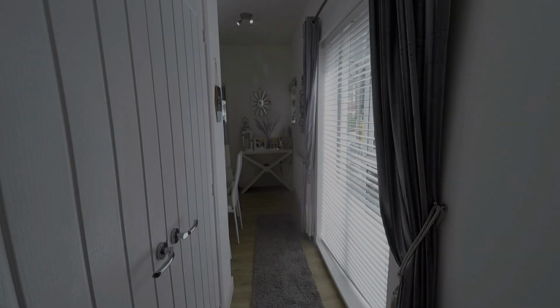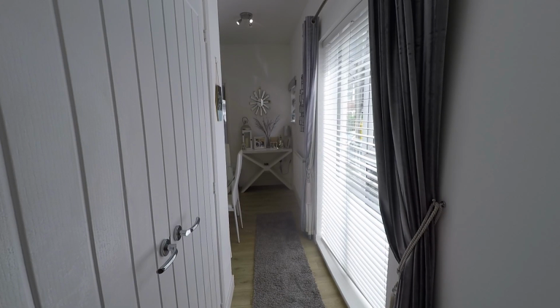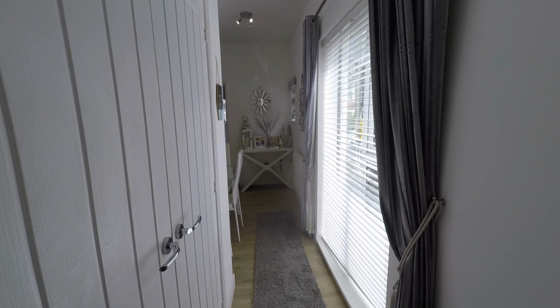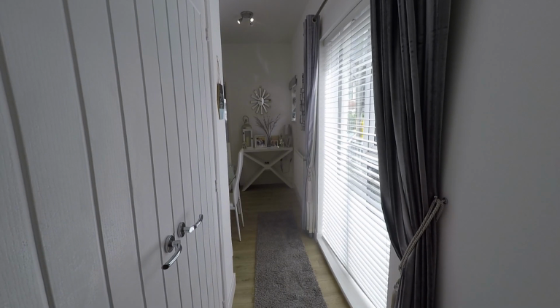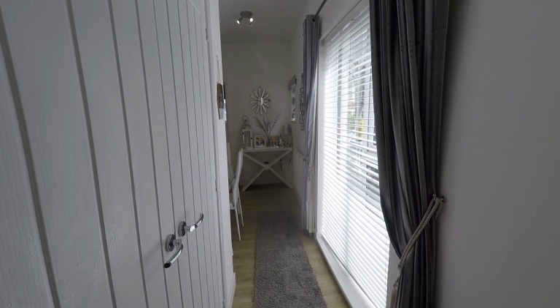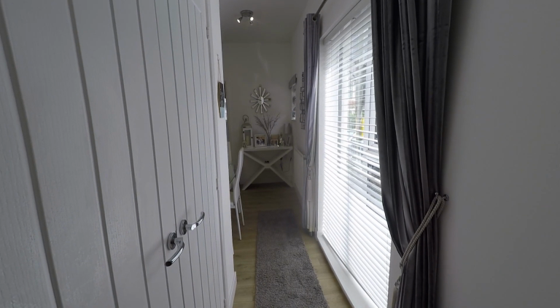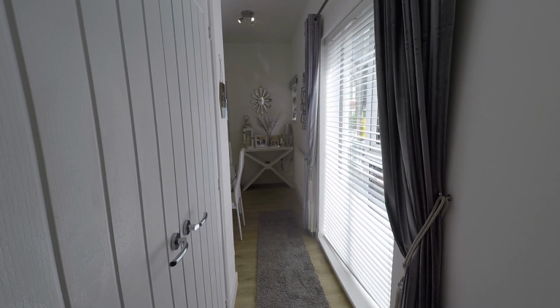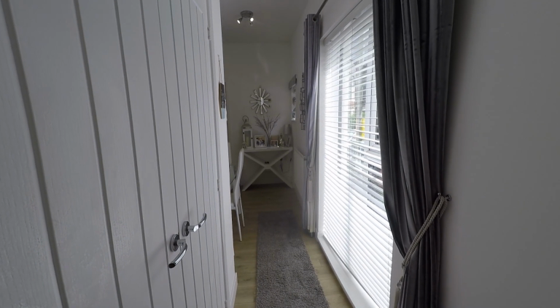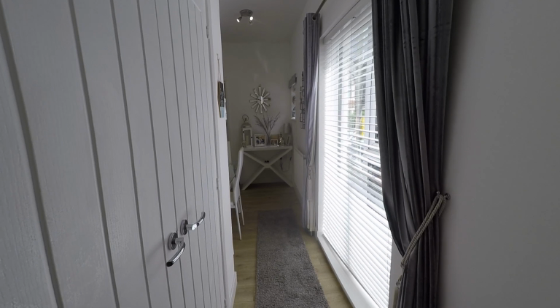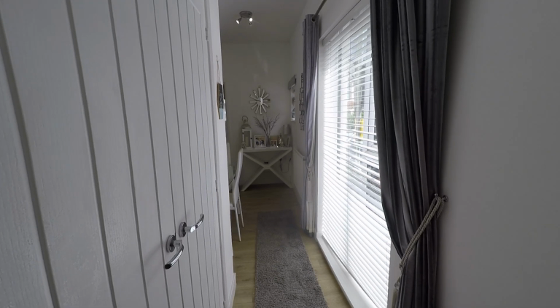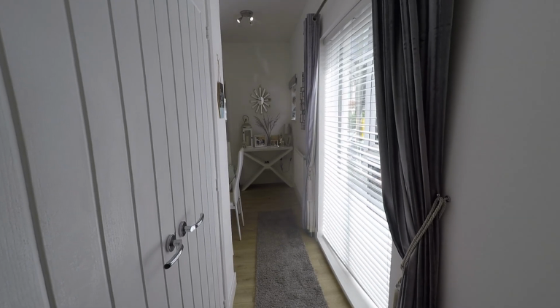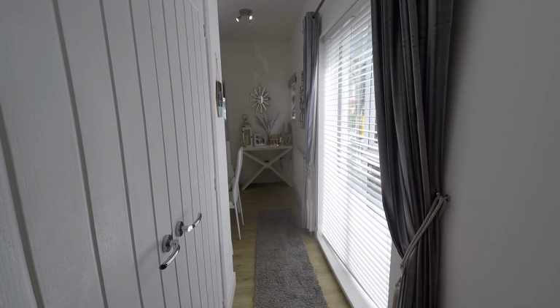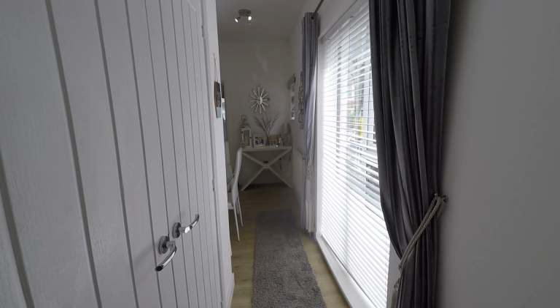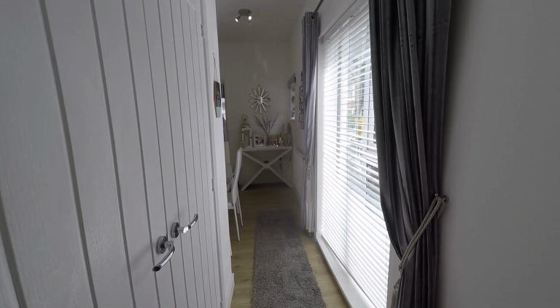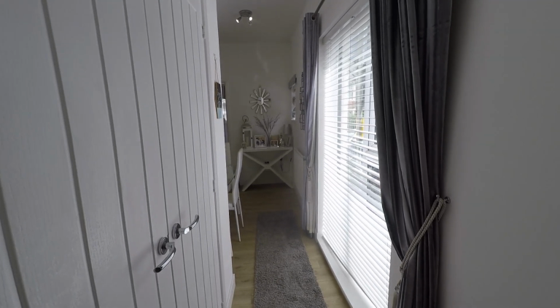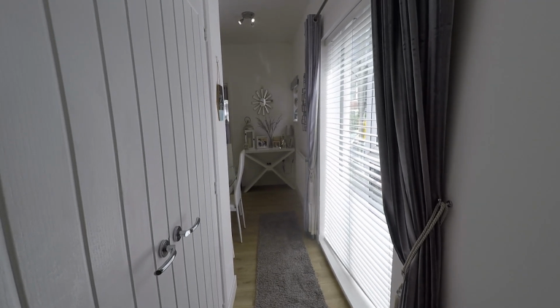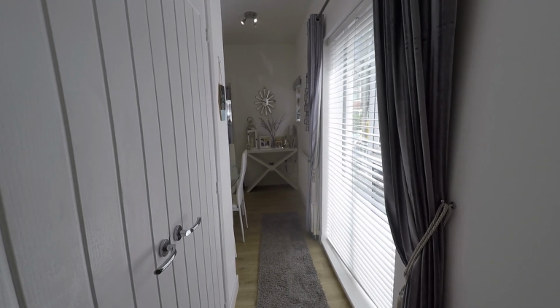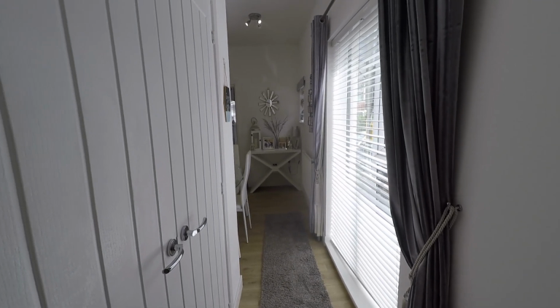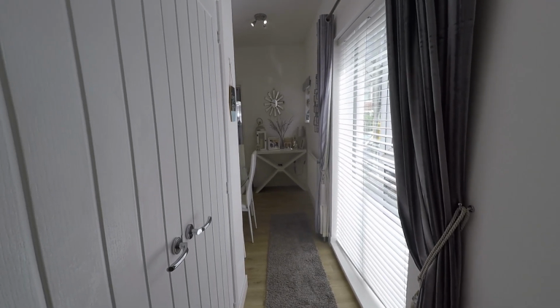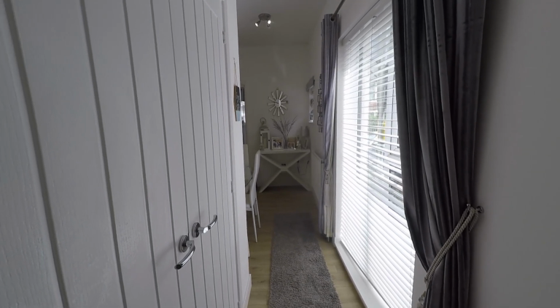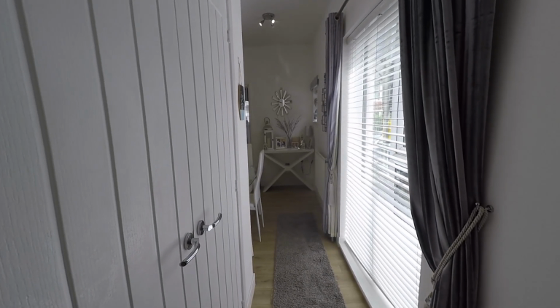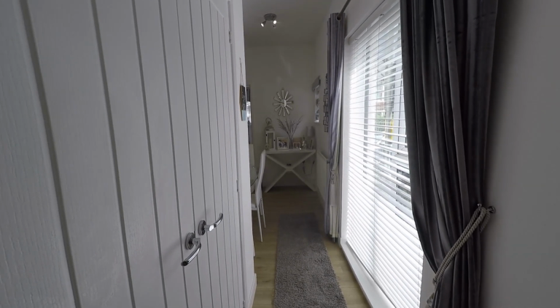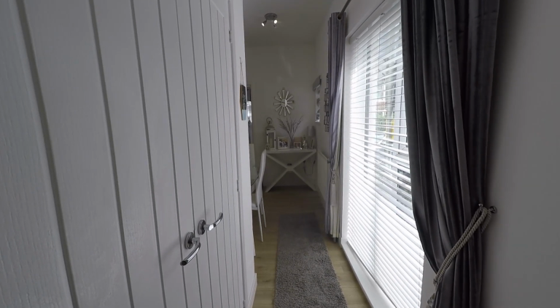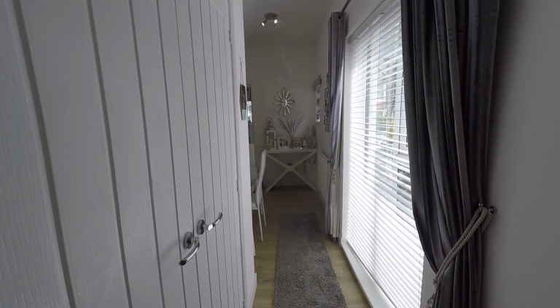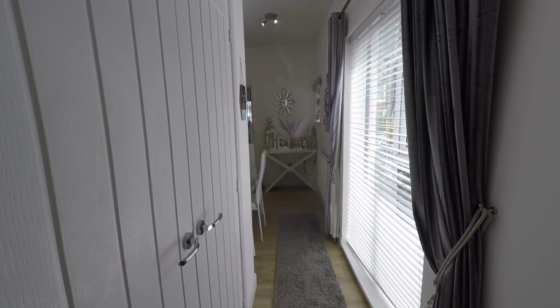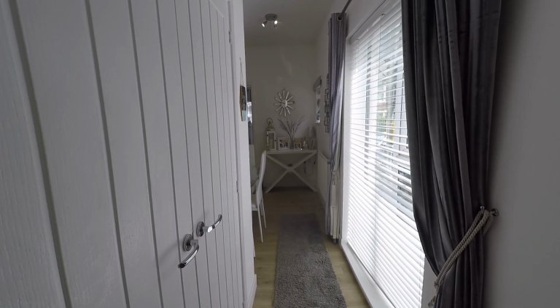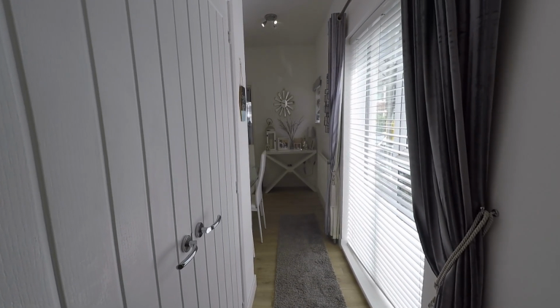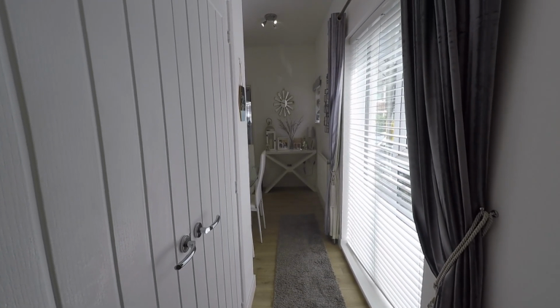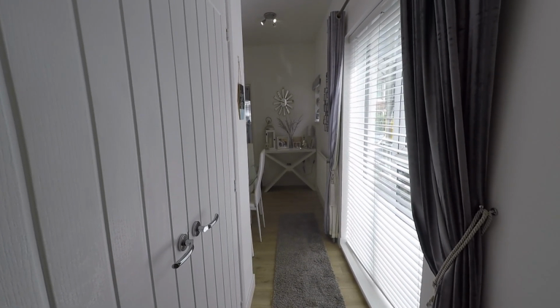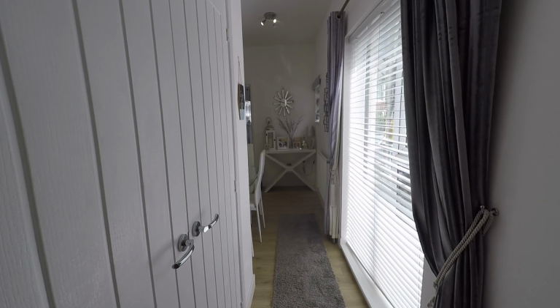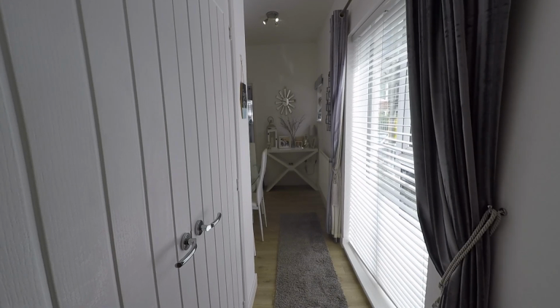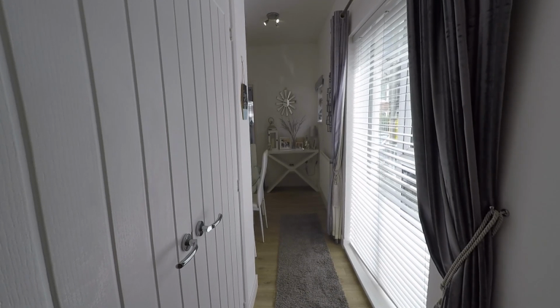Hello and welcome to this video tour. Today I'll be showing you around this two bedroom ground floor flat located on the Da Vinci Copper Dome Mews in Newport.